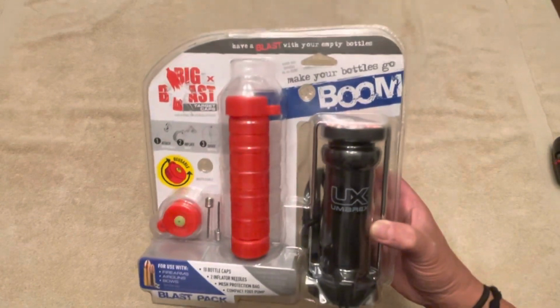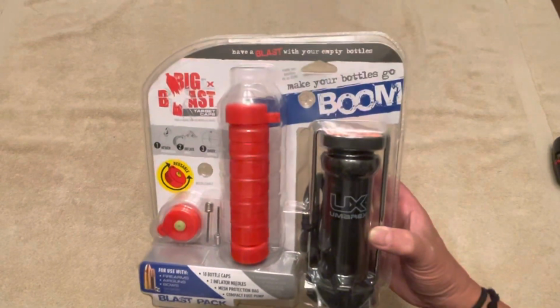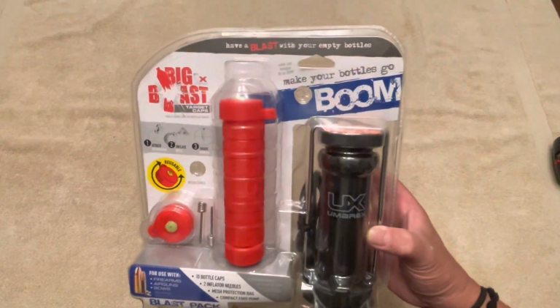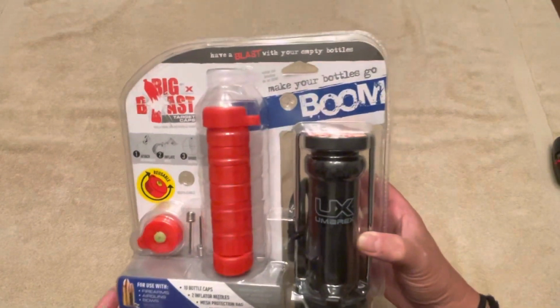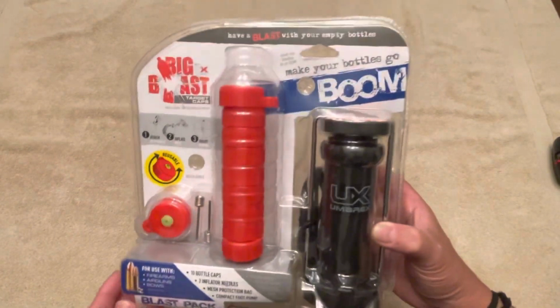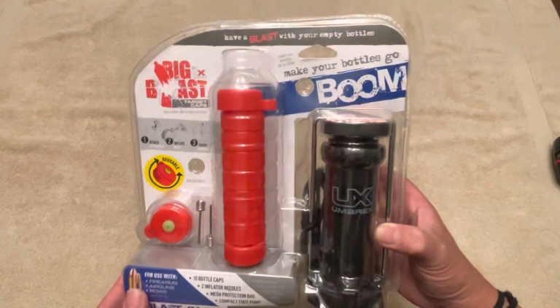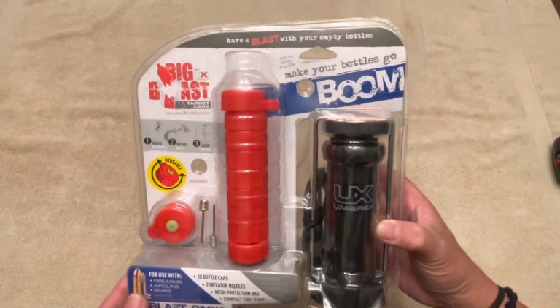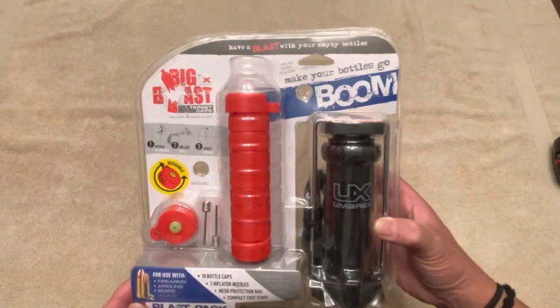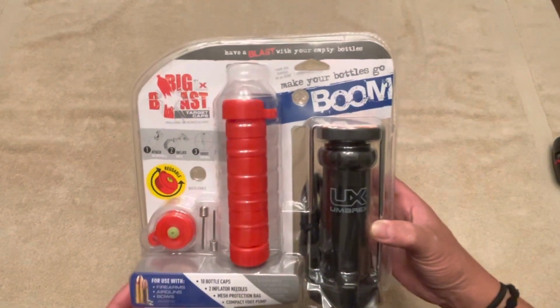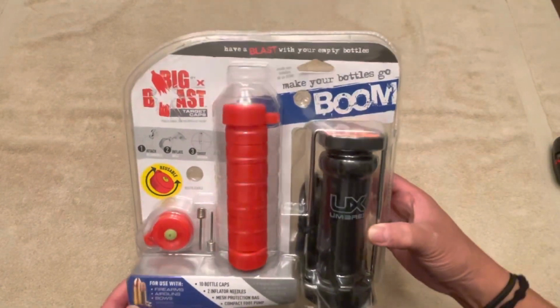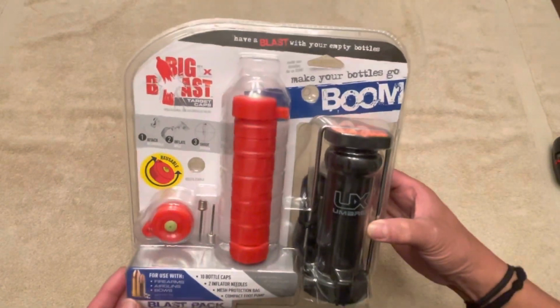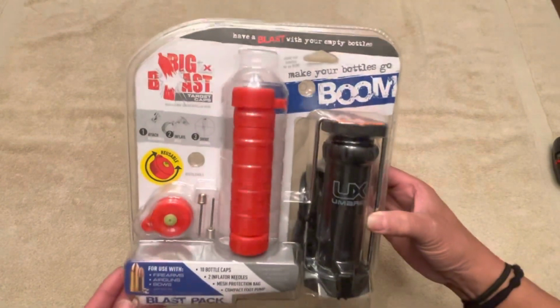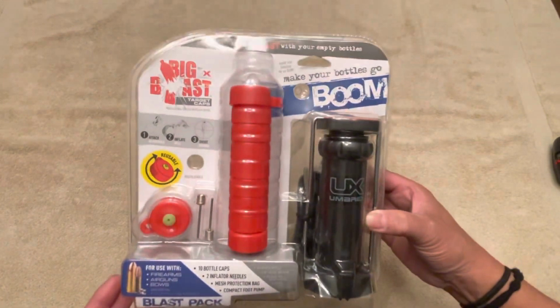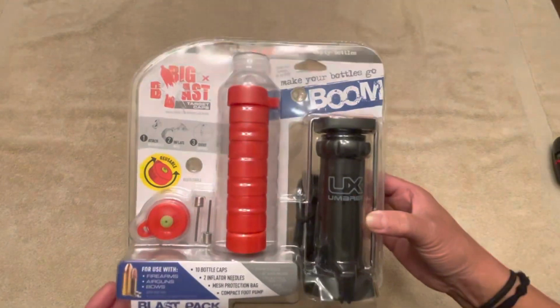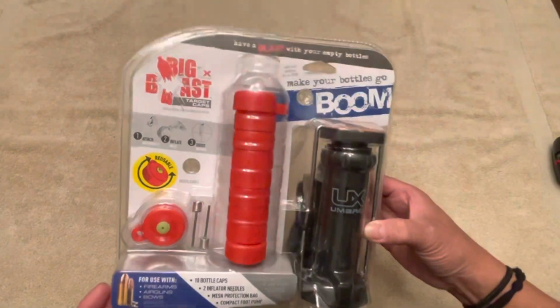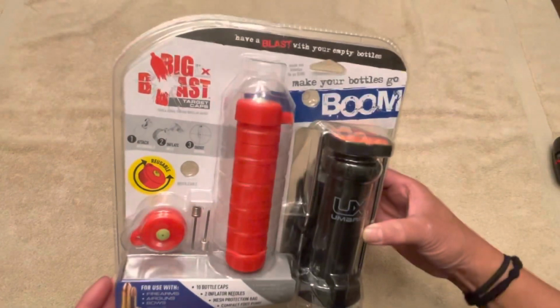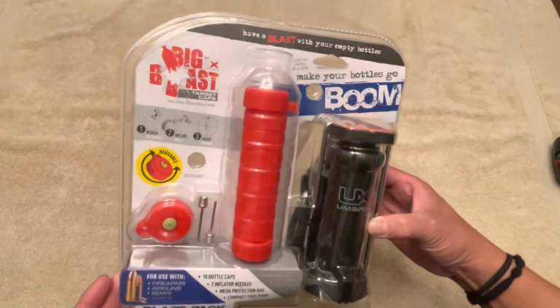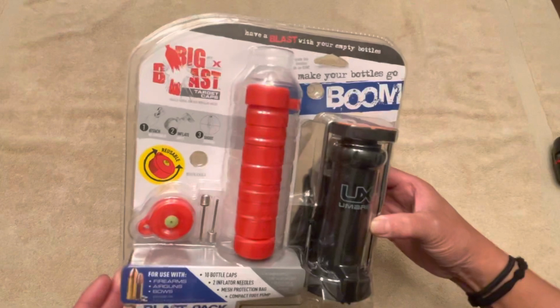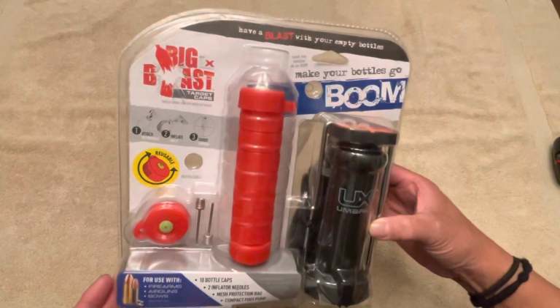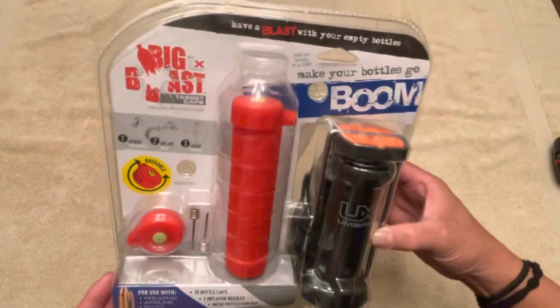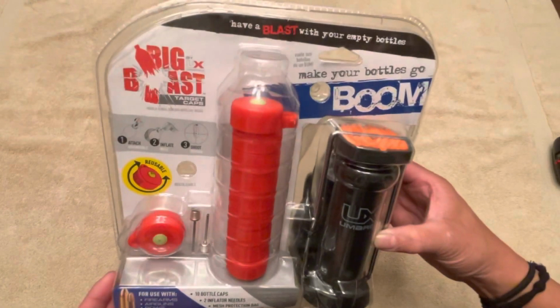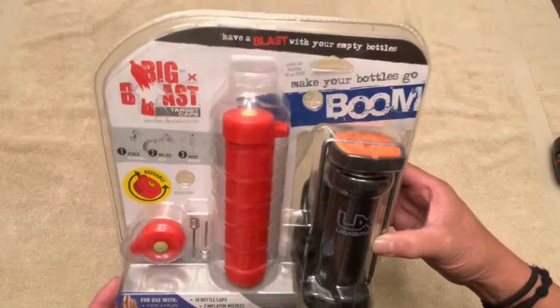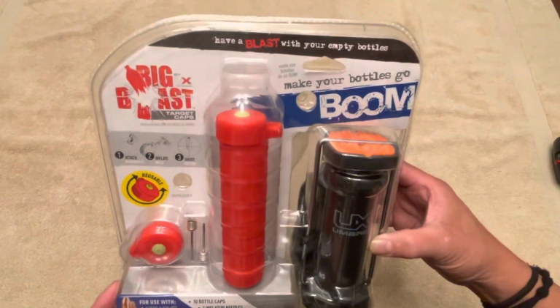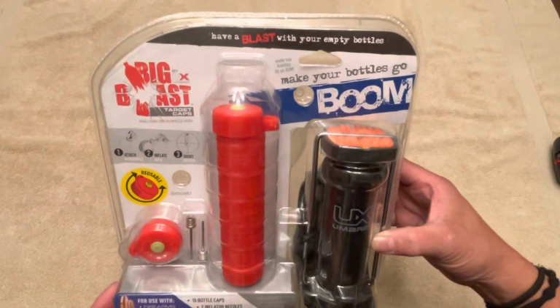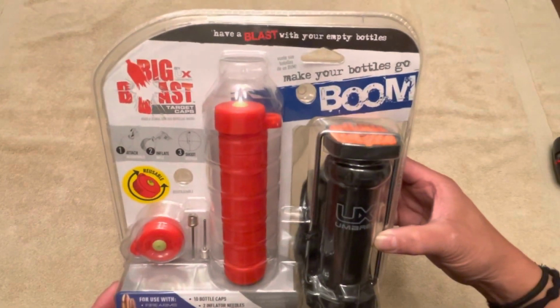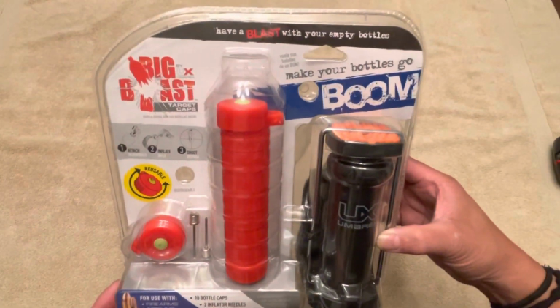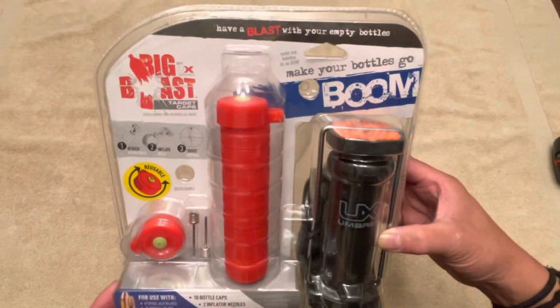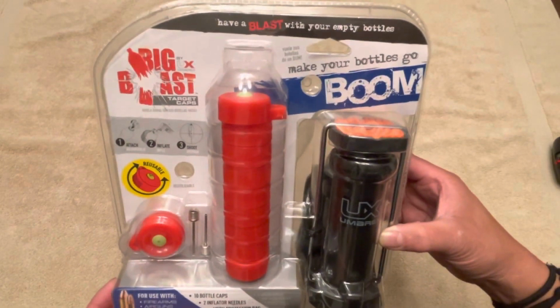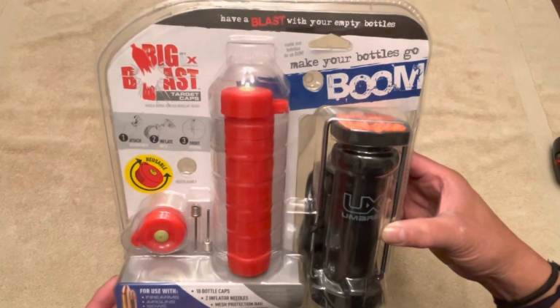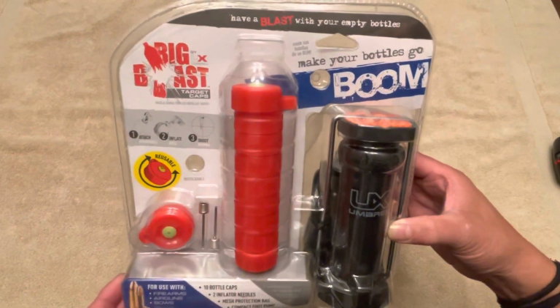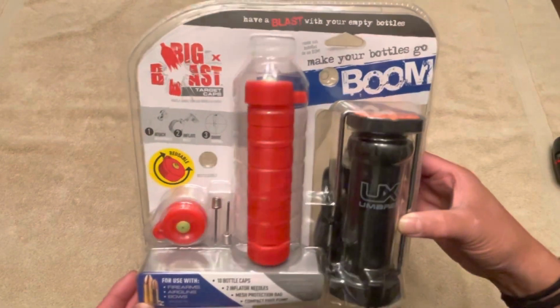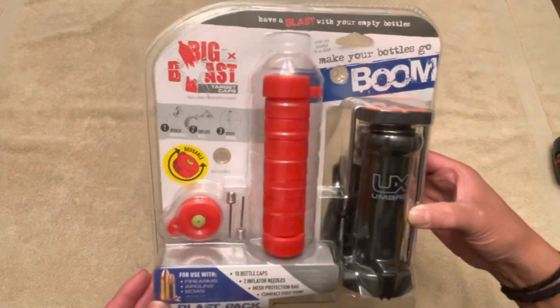Today I'll be doing an unboxing and a quick review of the OMRX Big Blast Target Caps.